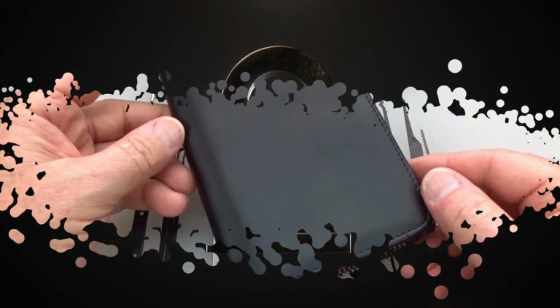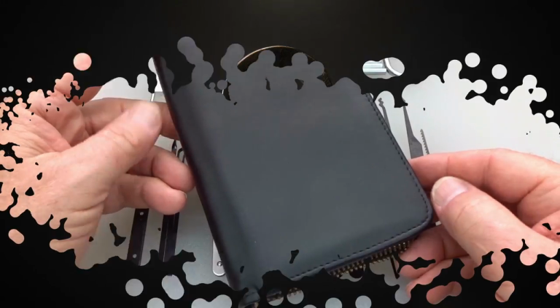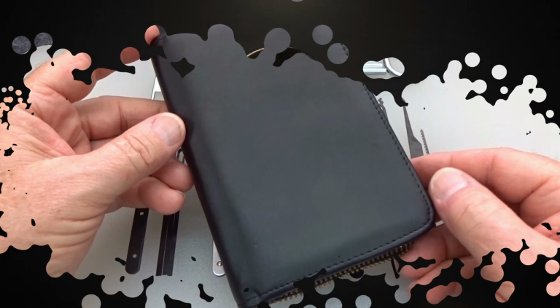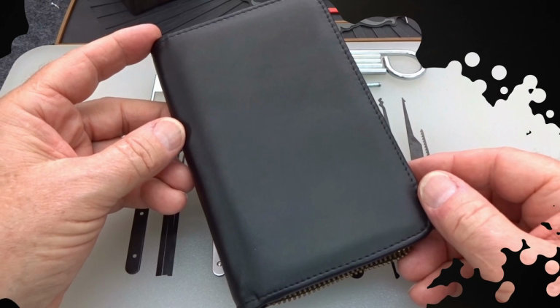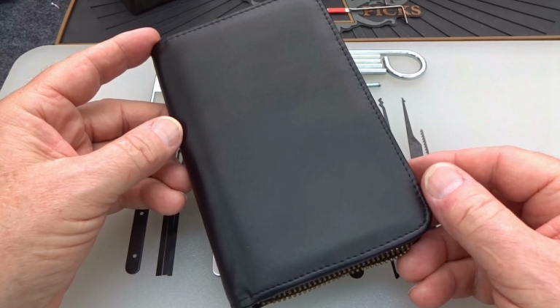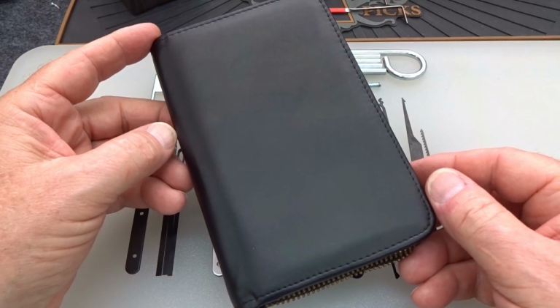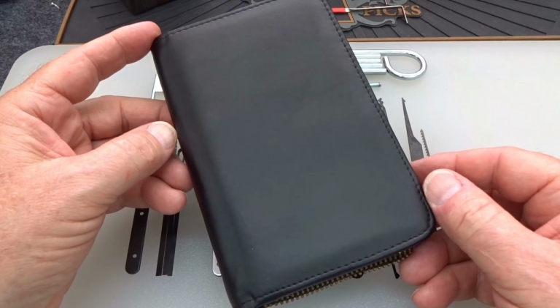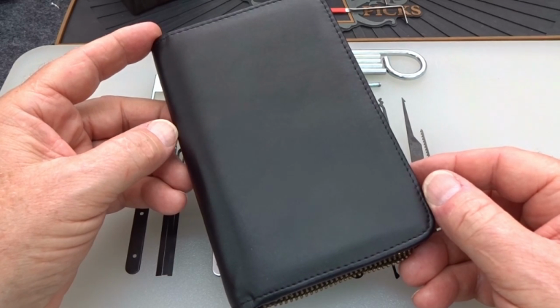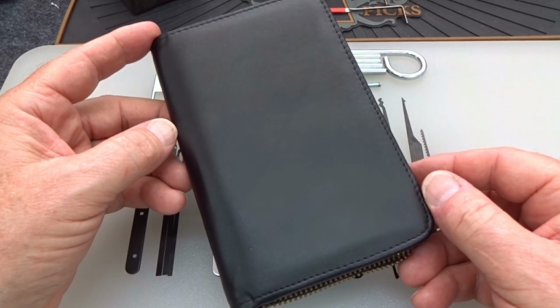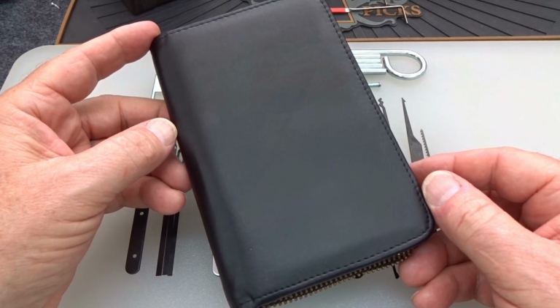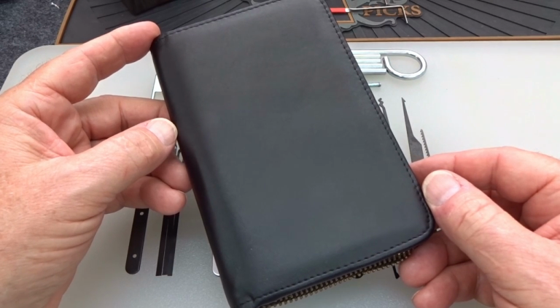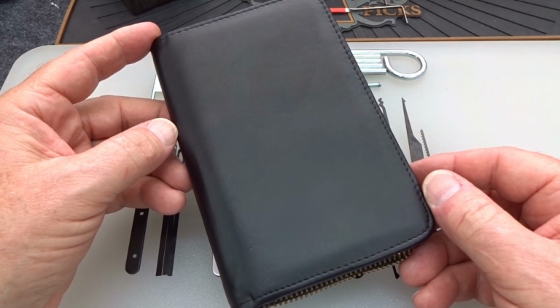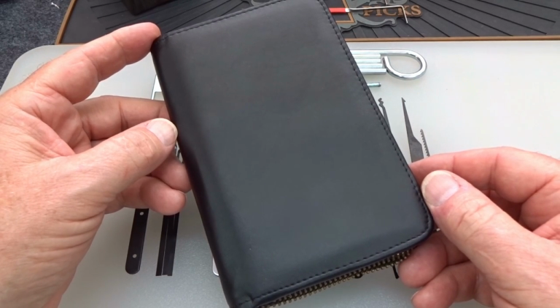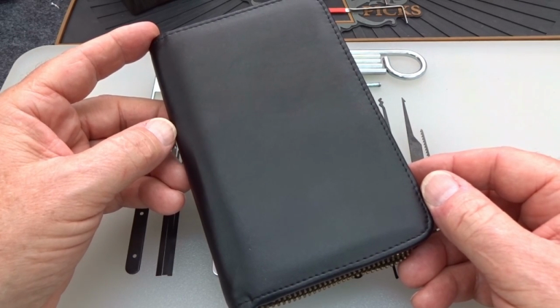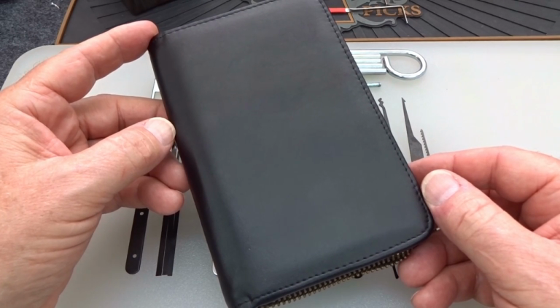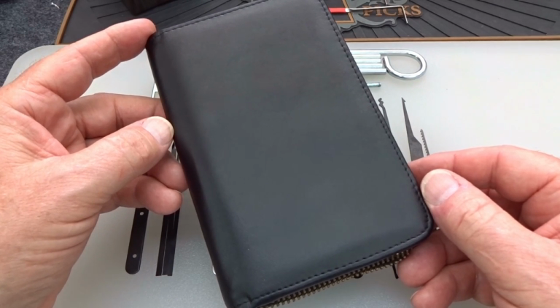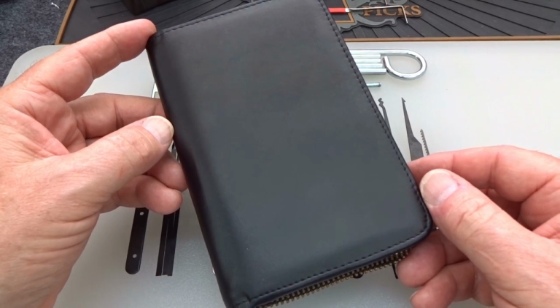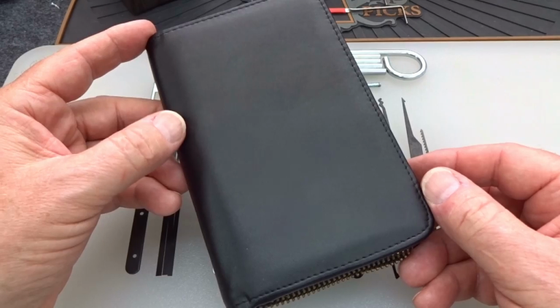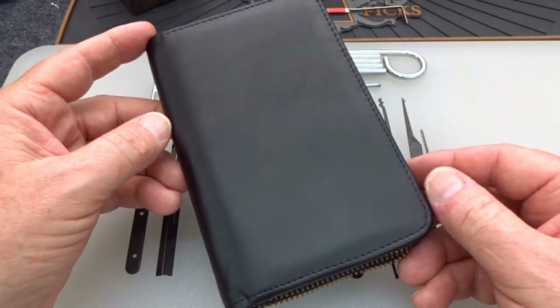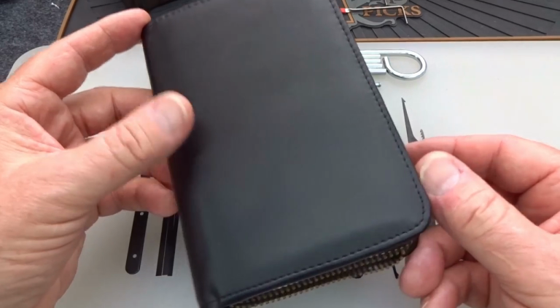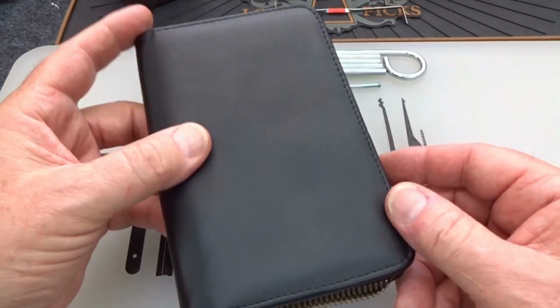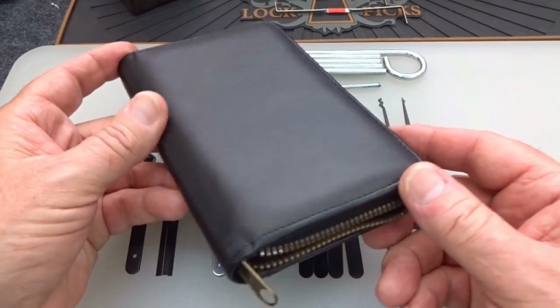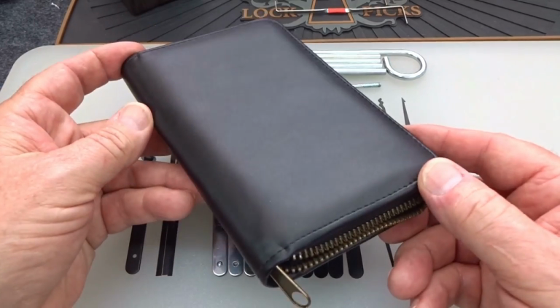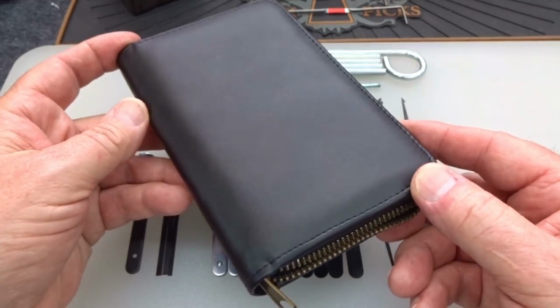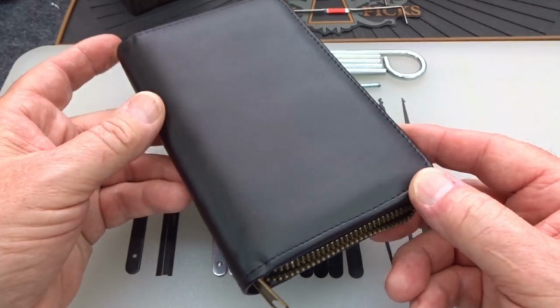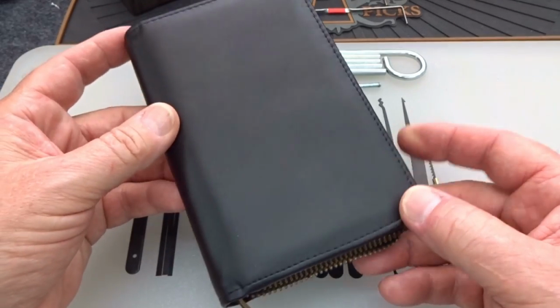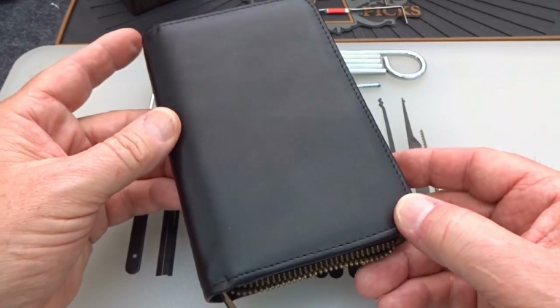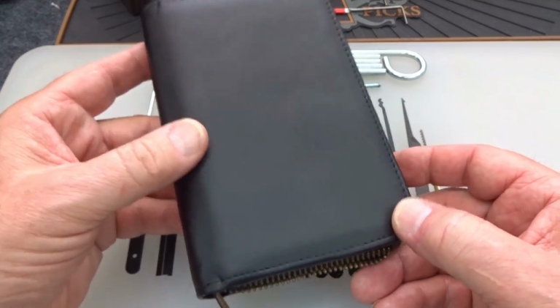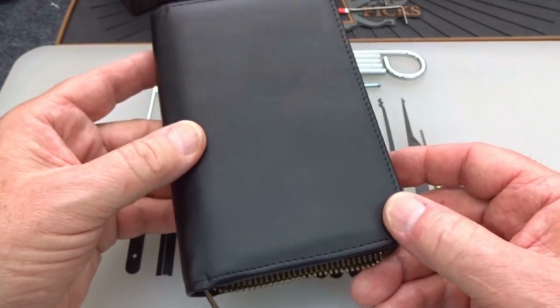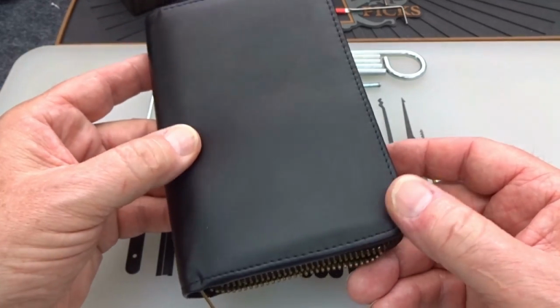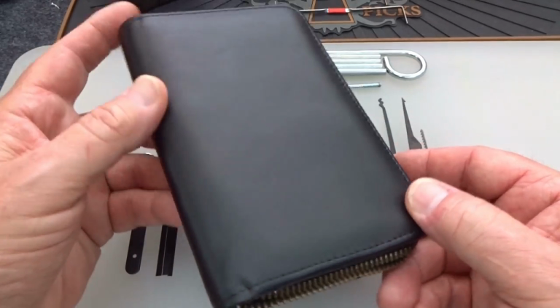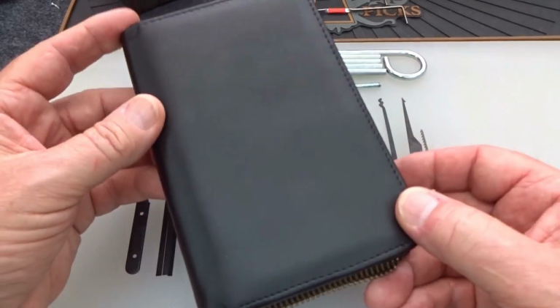Today we're going to take a look at the HPC Pocket Killer Kit. It's kind of an unusual name — I never heard of it, but a lot of you asked for this, so I decided to take a look at it.